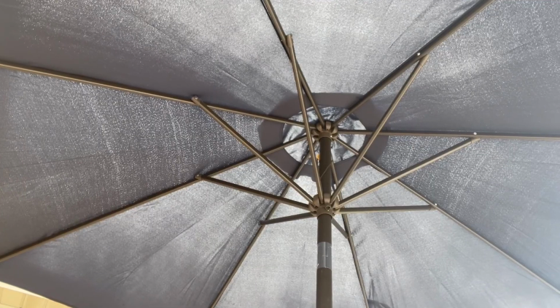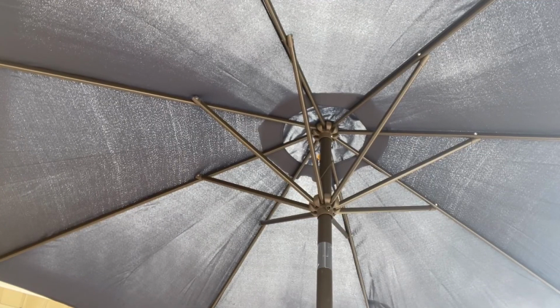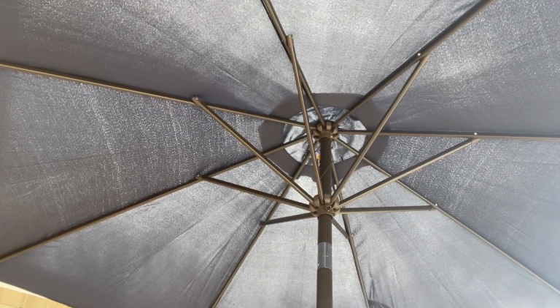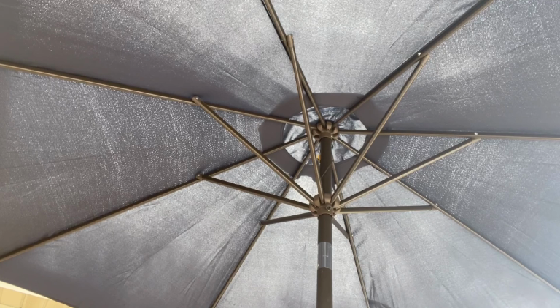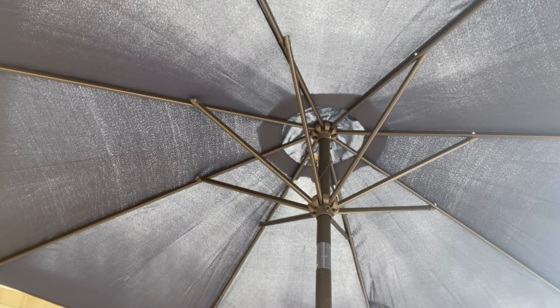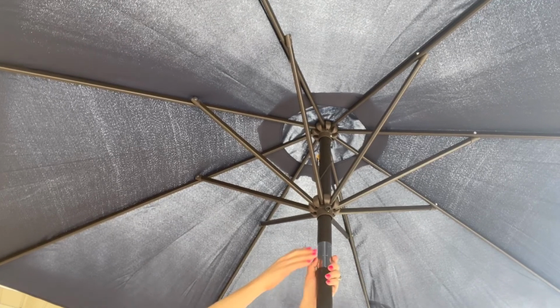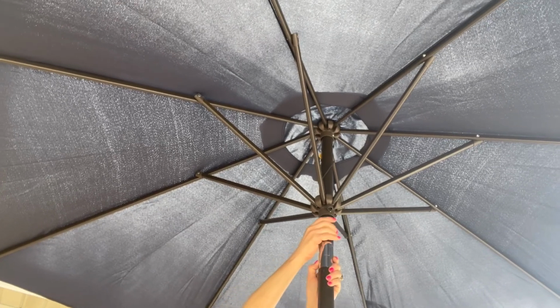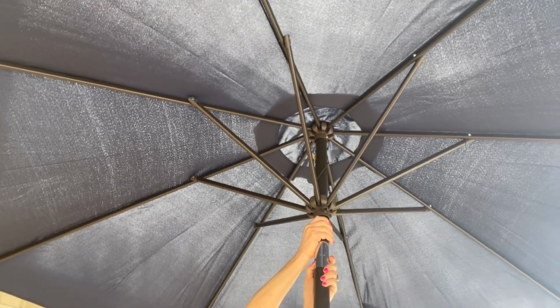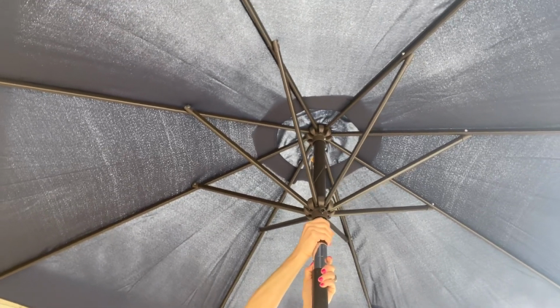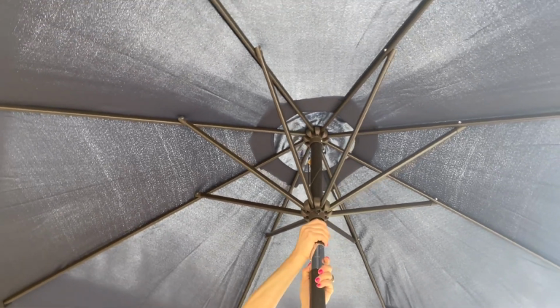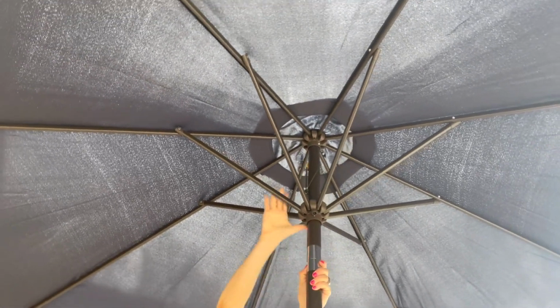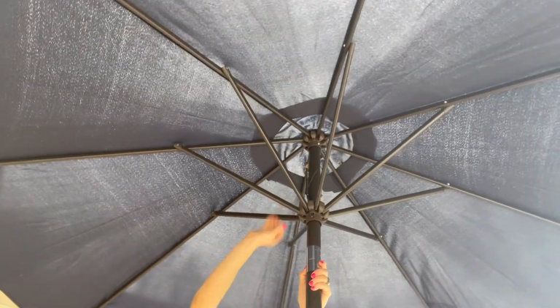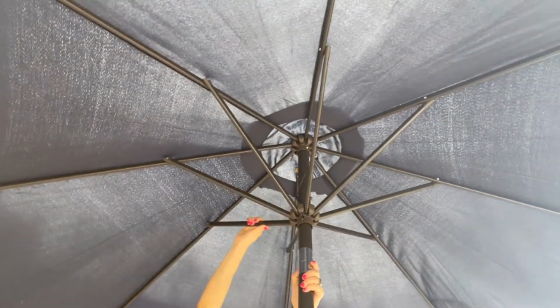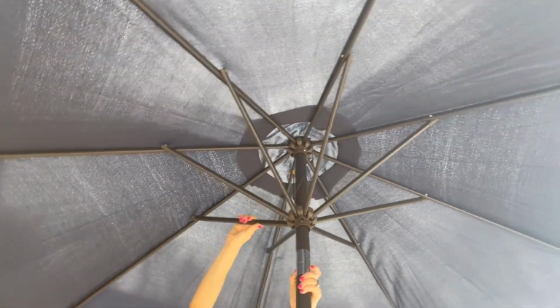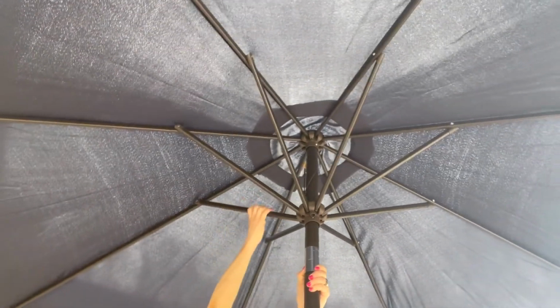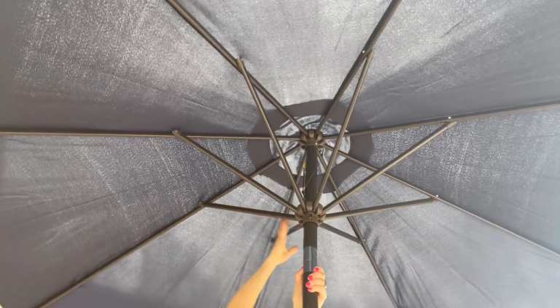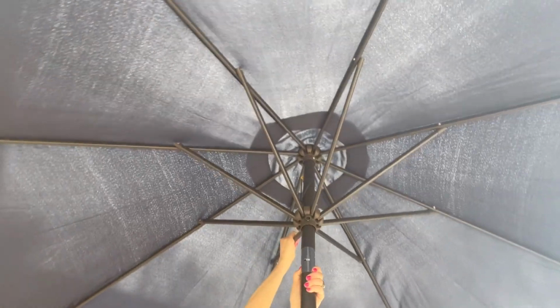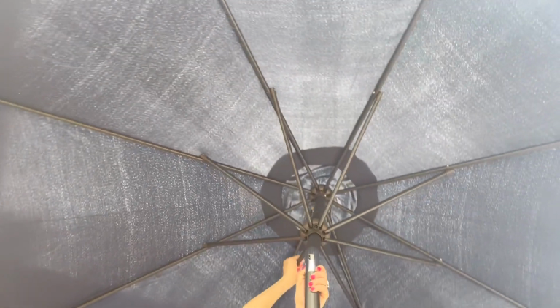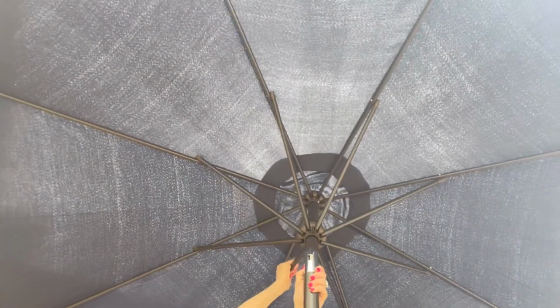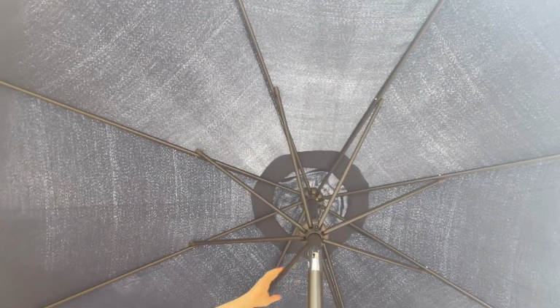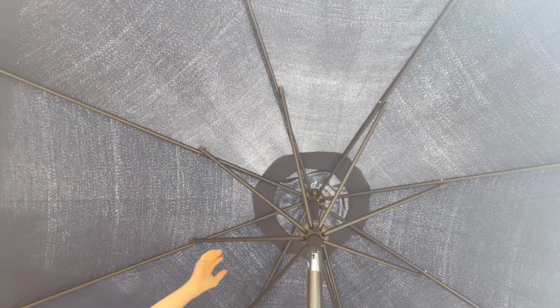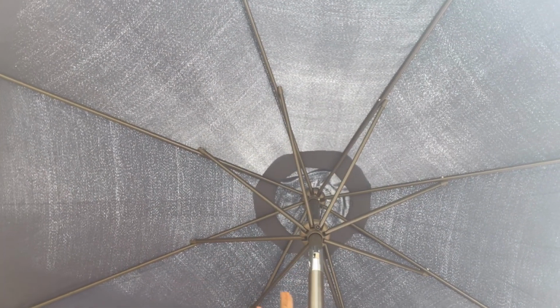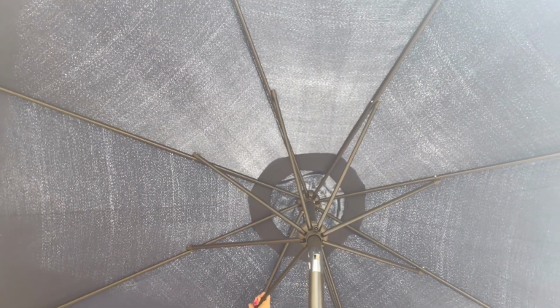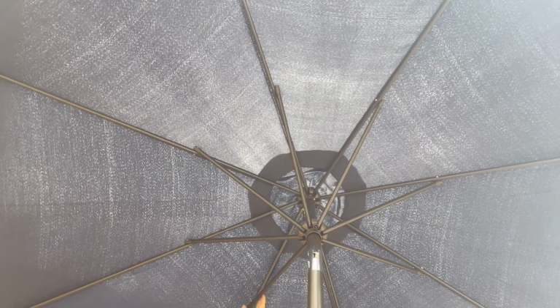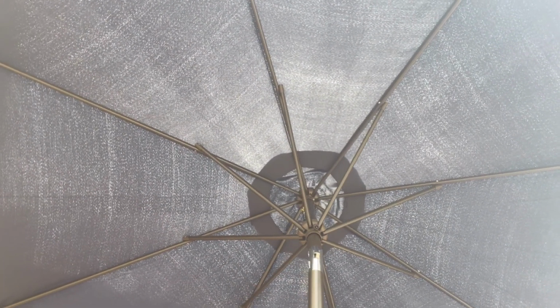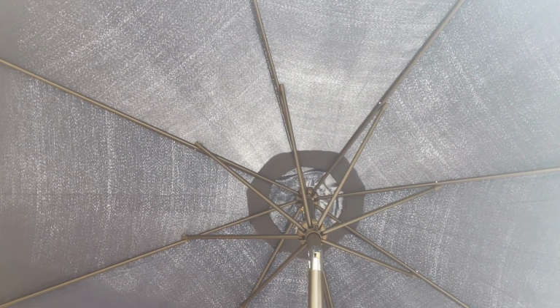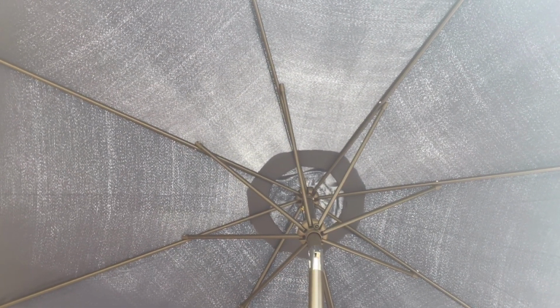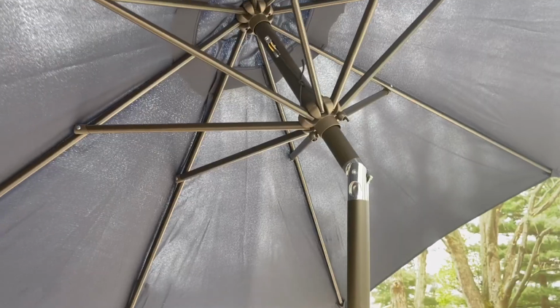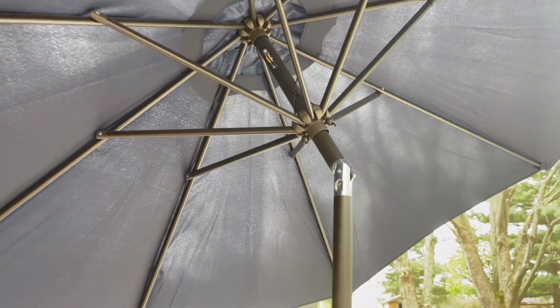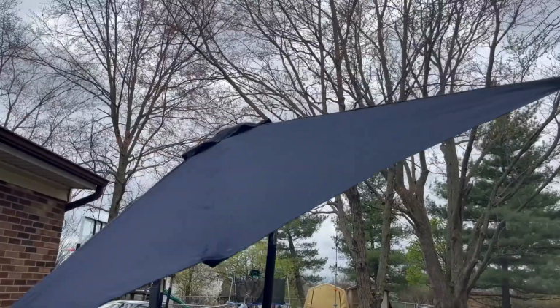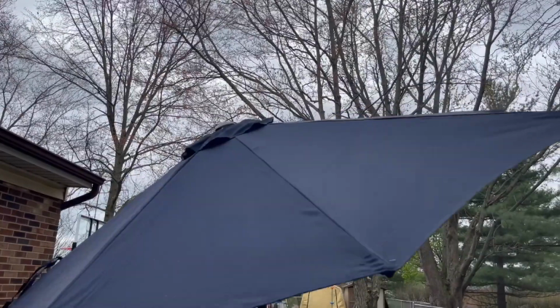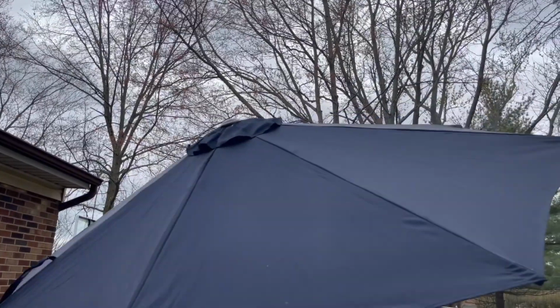You can see here that it has eight very sturdy ribs. The cloth of this is also going to be fade resistant and waterproofed. And the other nice thing — it is environmentally friendly because it is actually recycled fabric for the canopy.